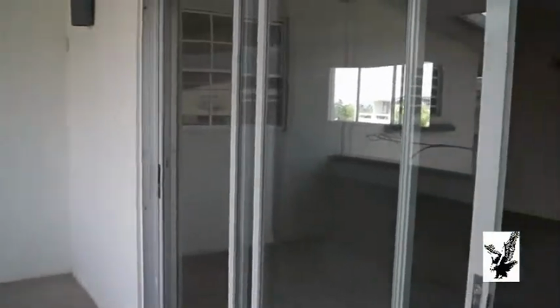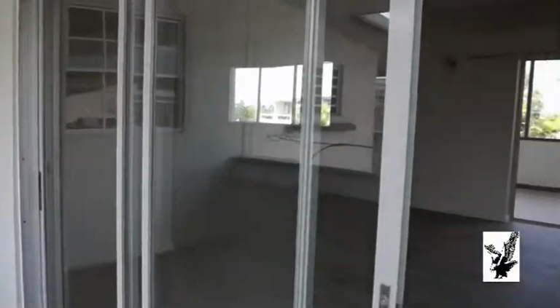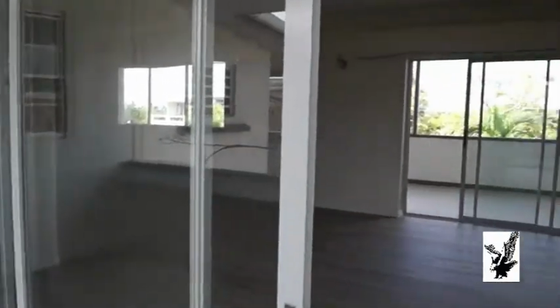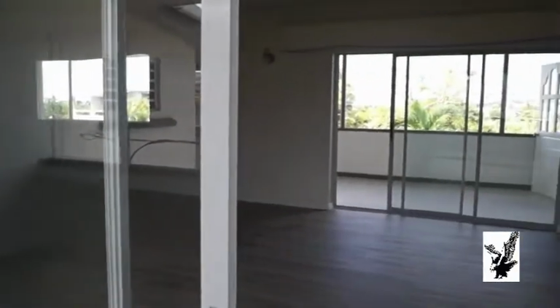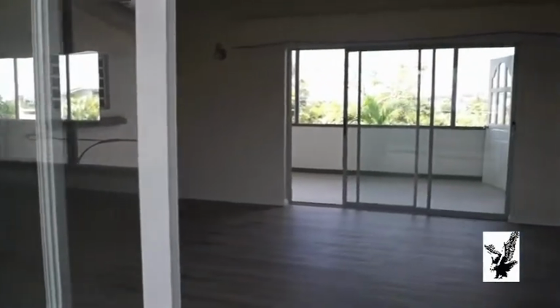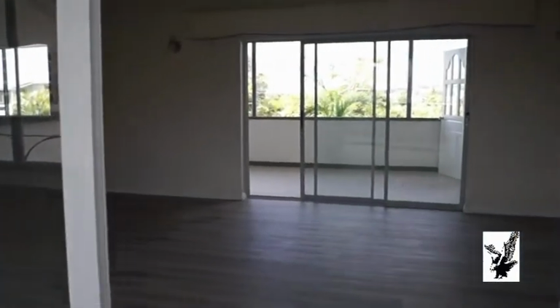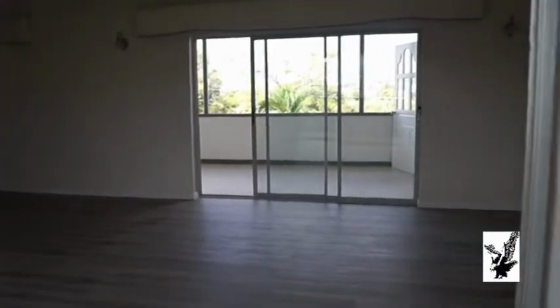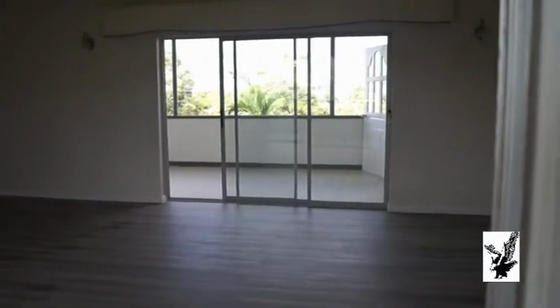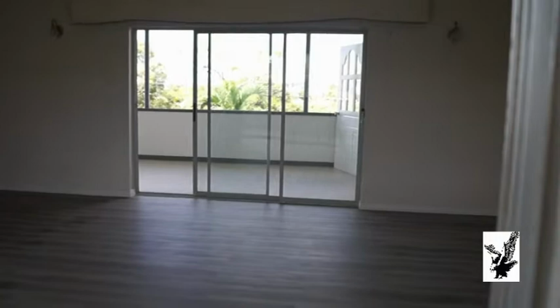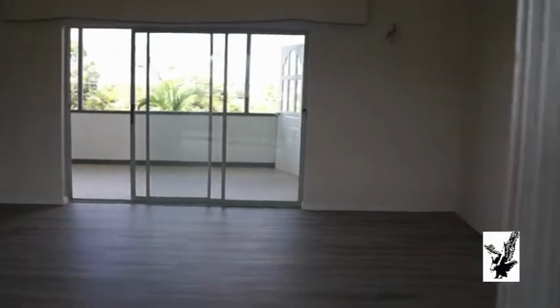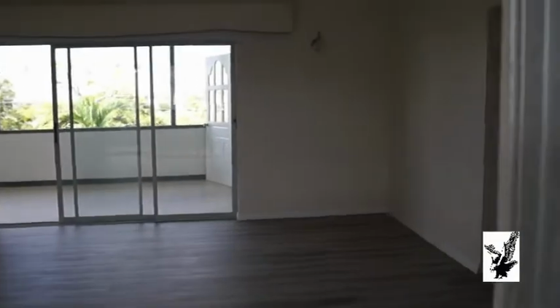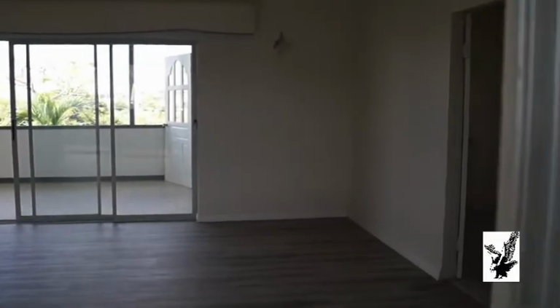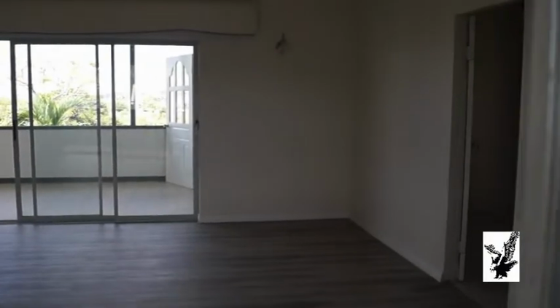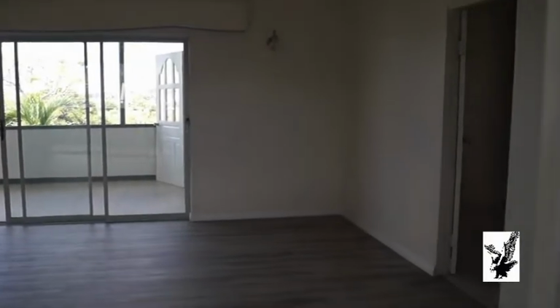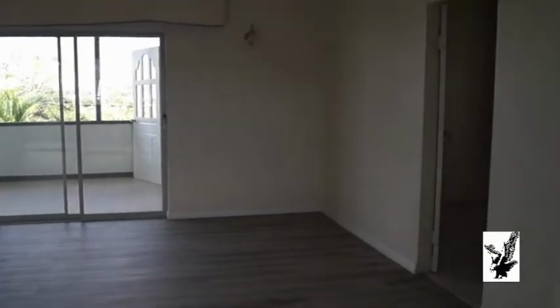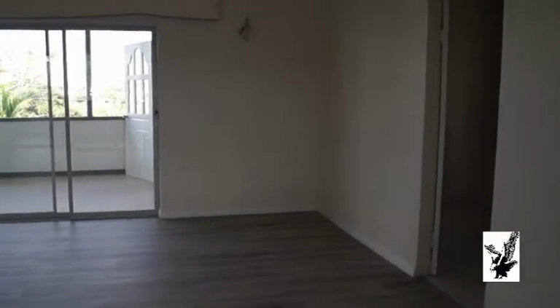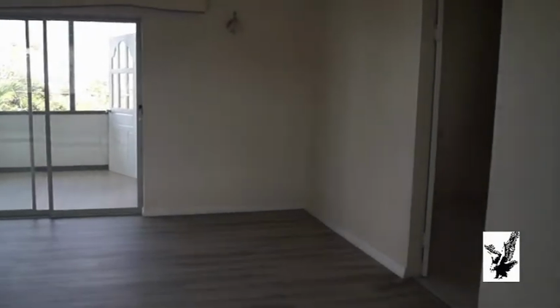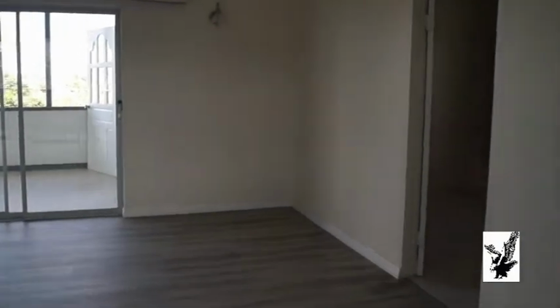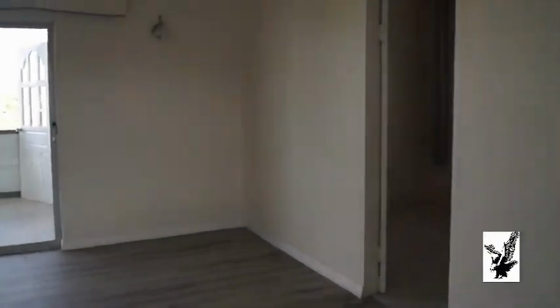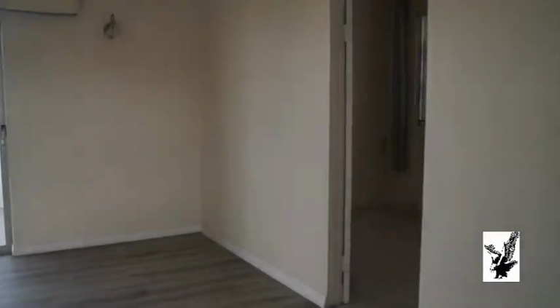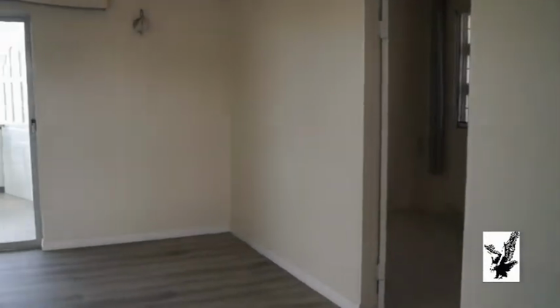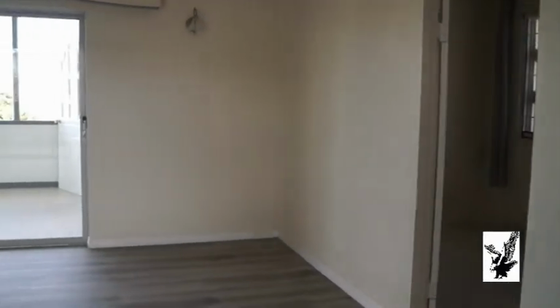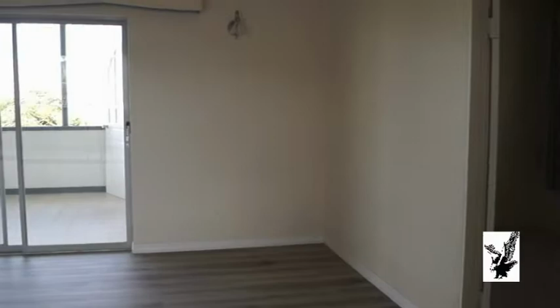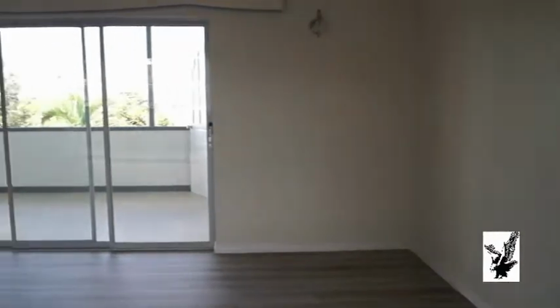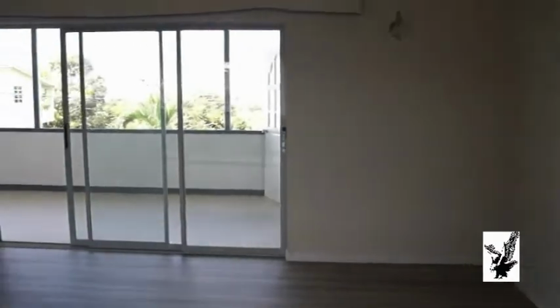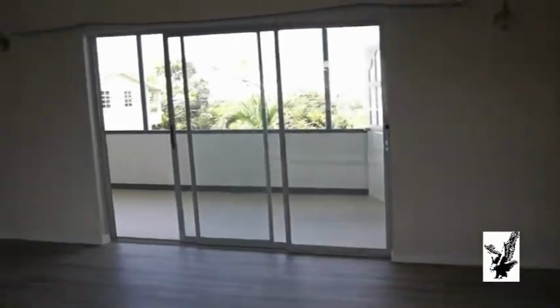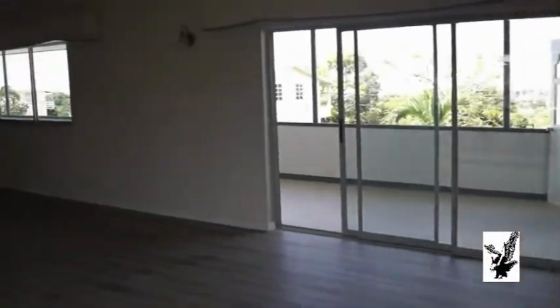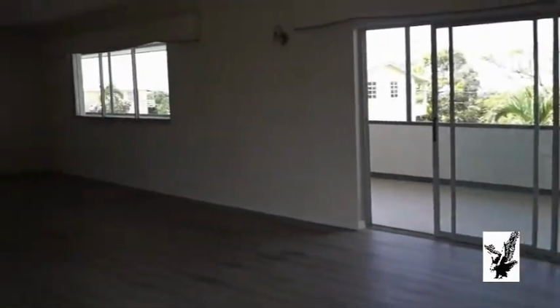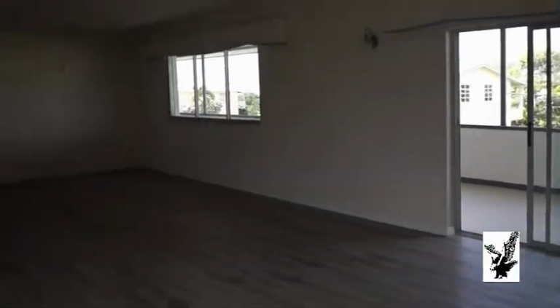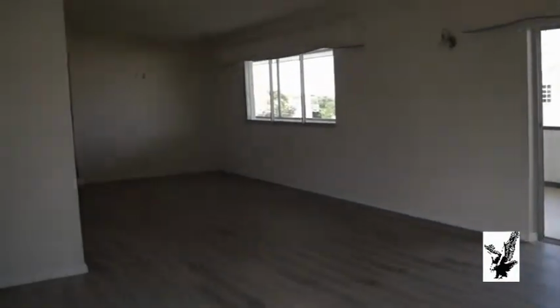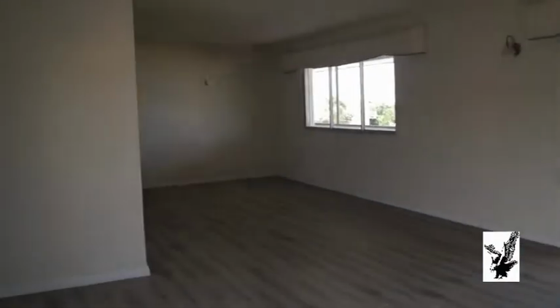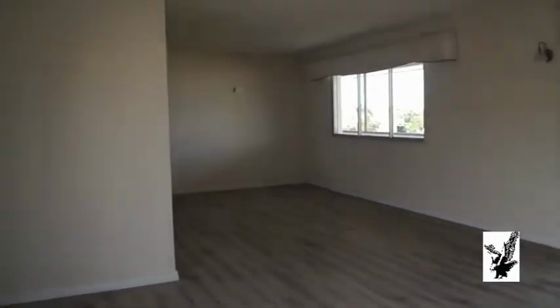We are here at Elizabeth Park, three-bedroom, three-bathroom house — an upstairs apartment.